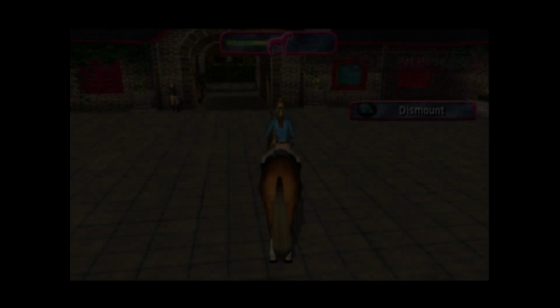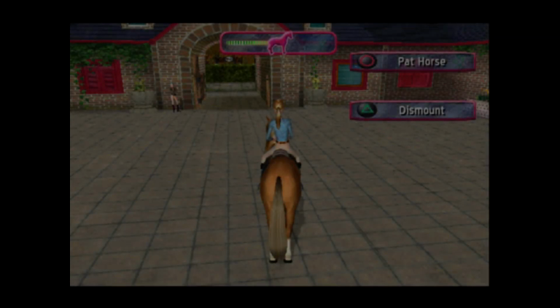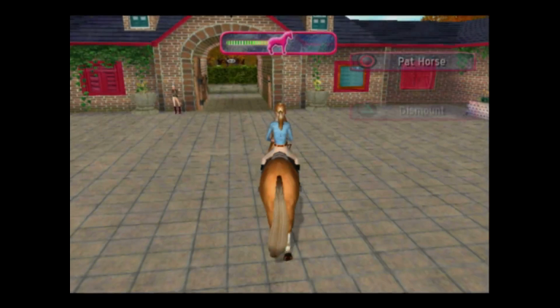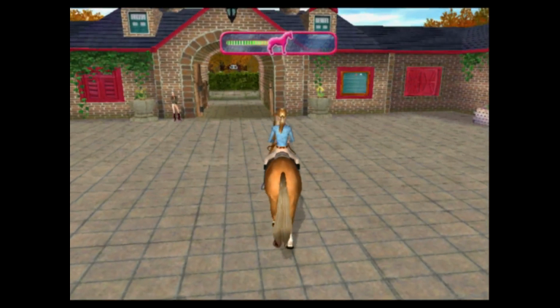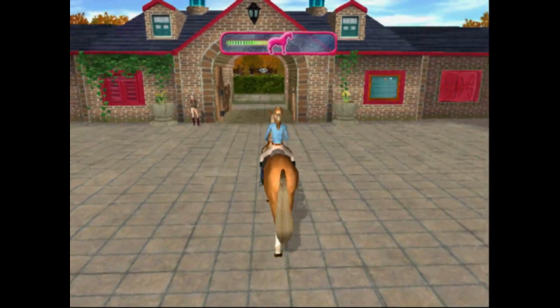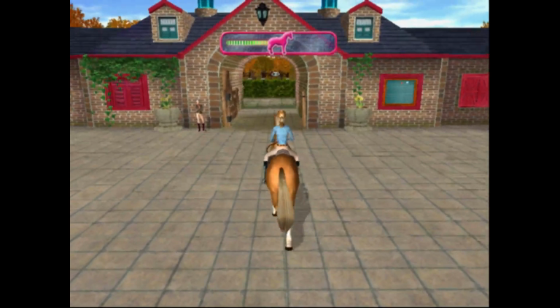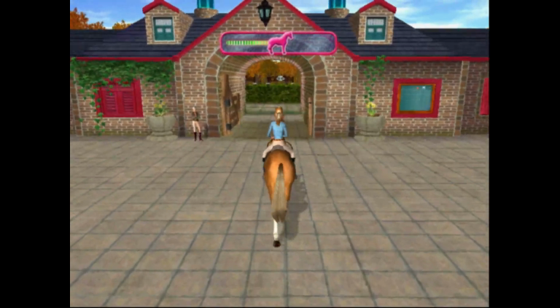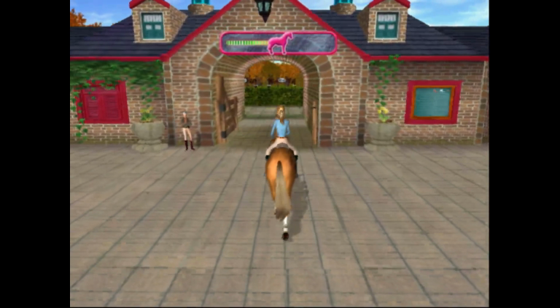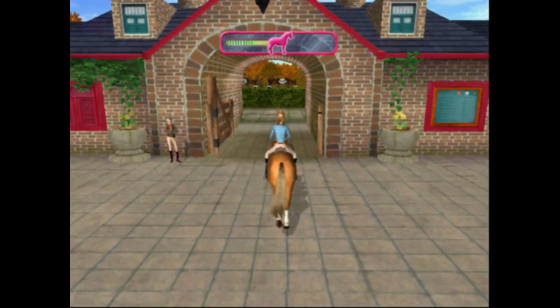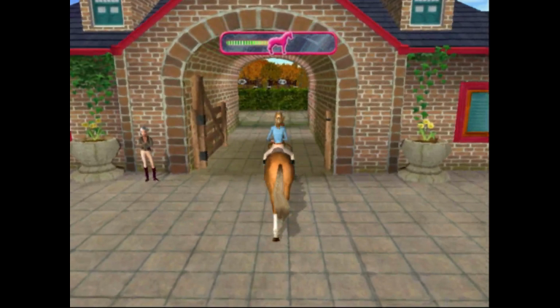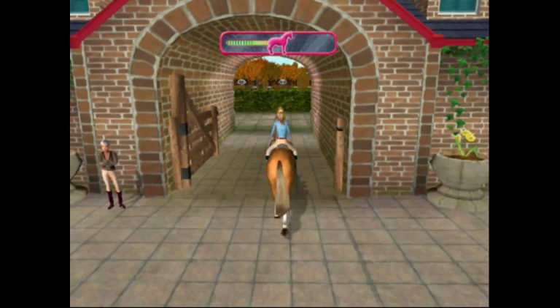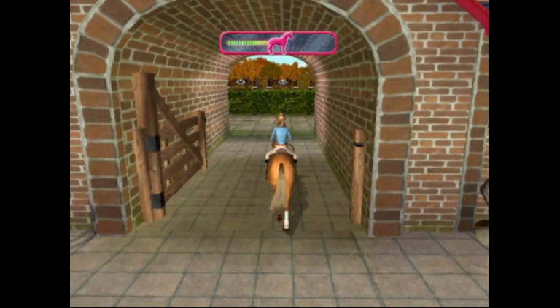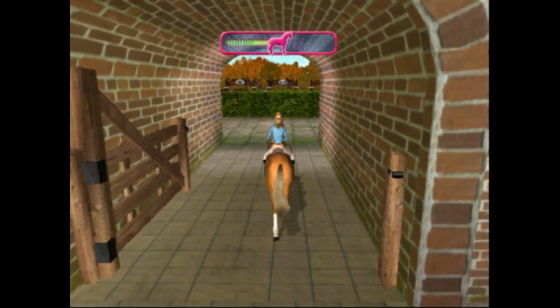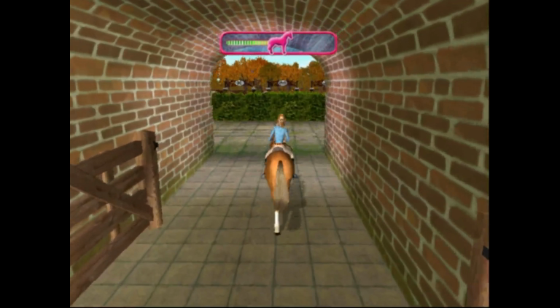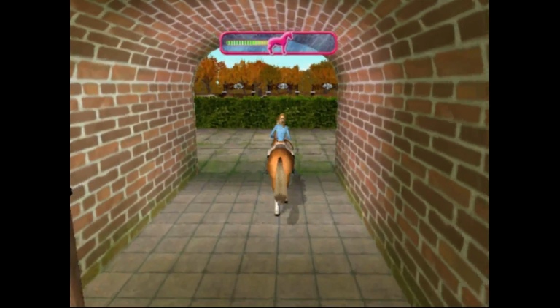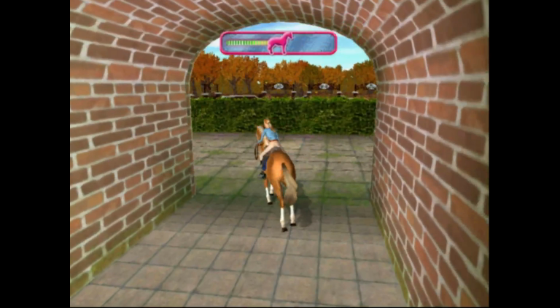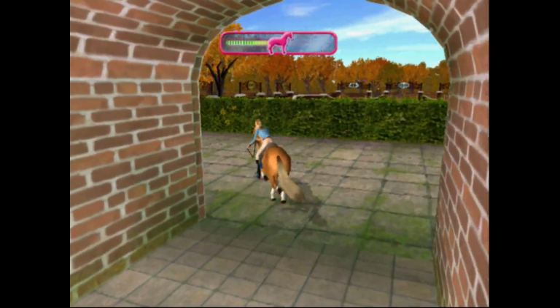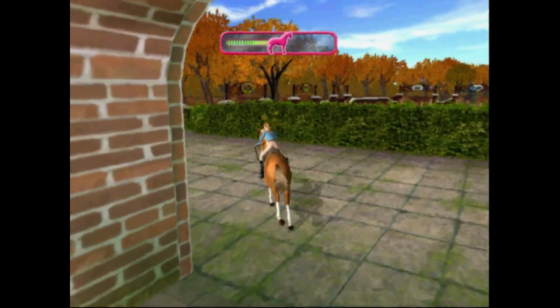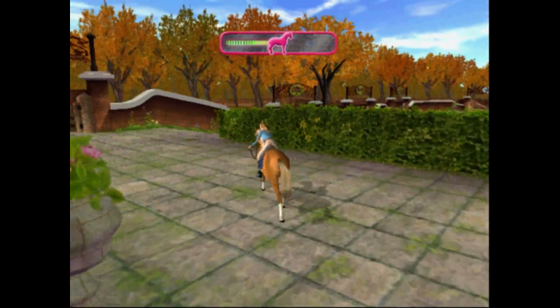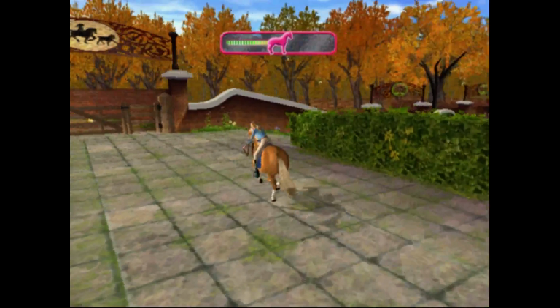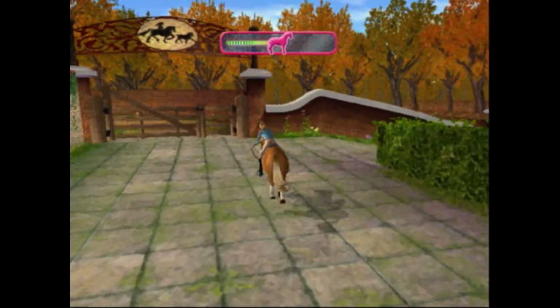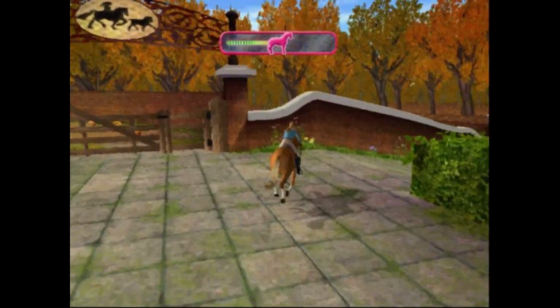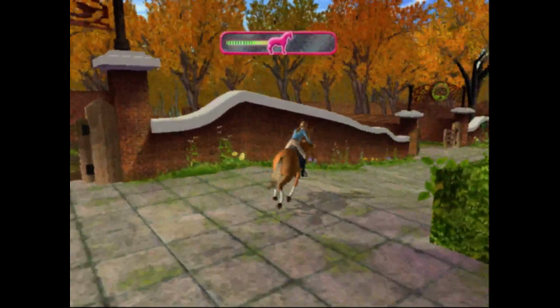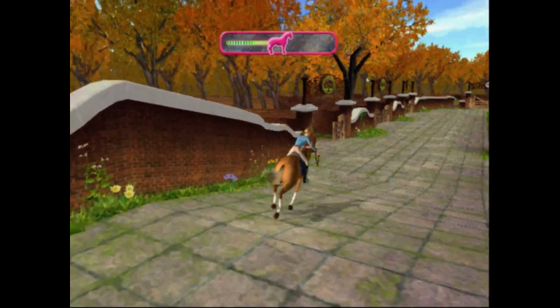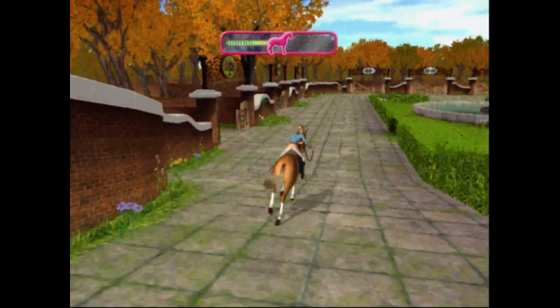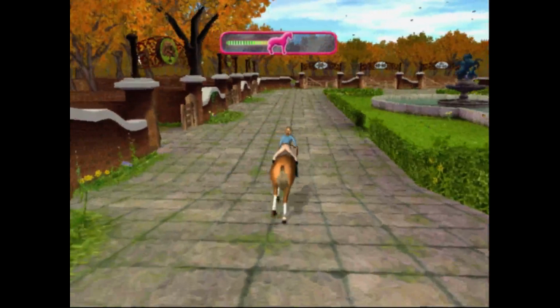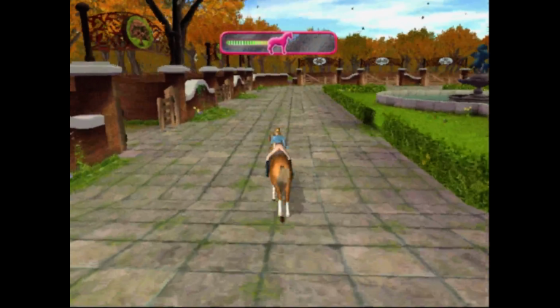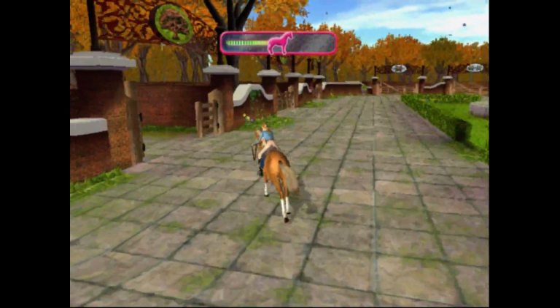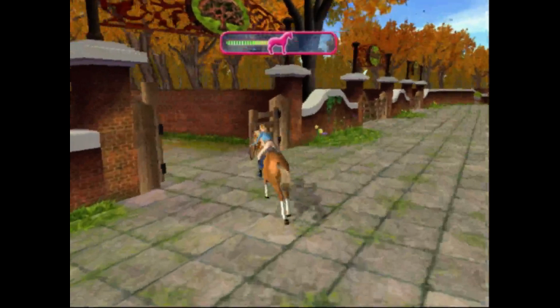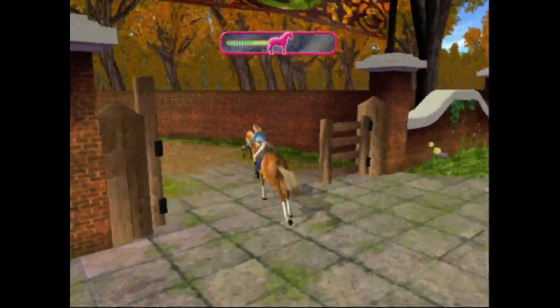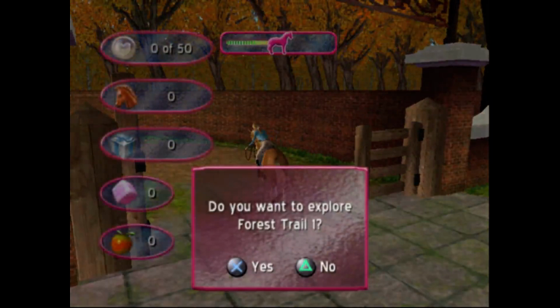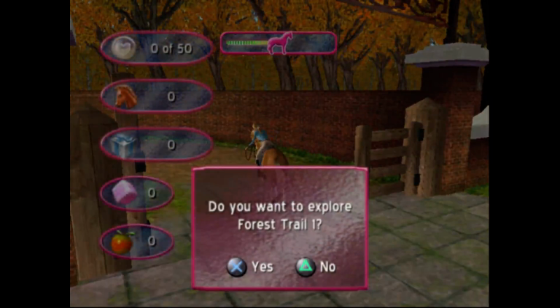Got to find carrots and stuff to get that friendship meter full again to leave the stables. Alright, so first off — I actually had to hit square to train. Off to the first trail. That one right there is locked. Here we go — the first forest trail.